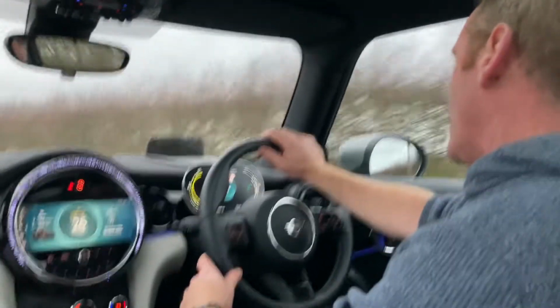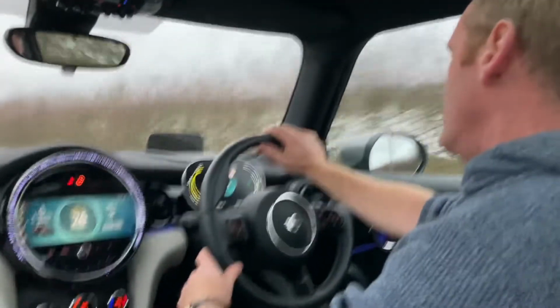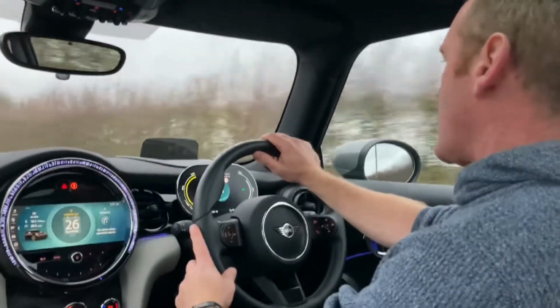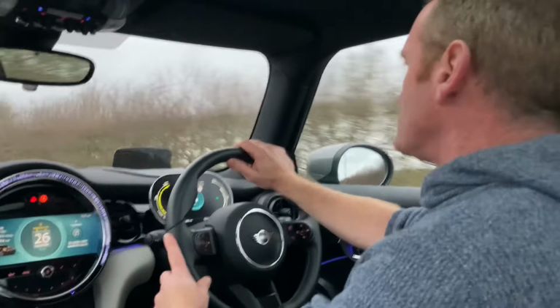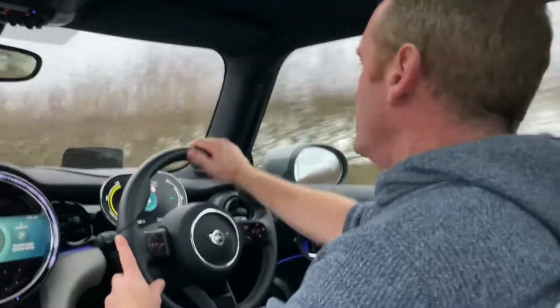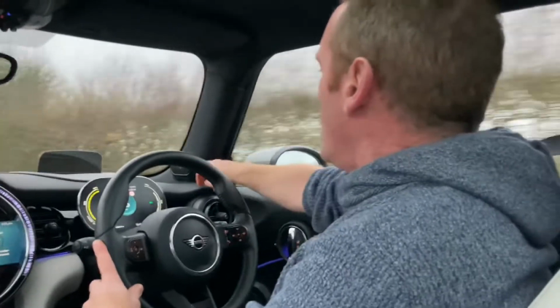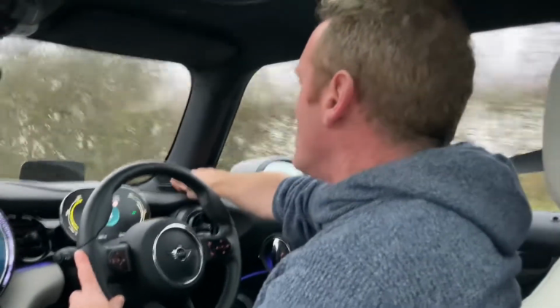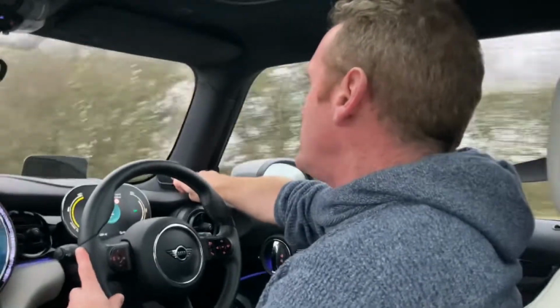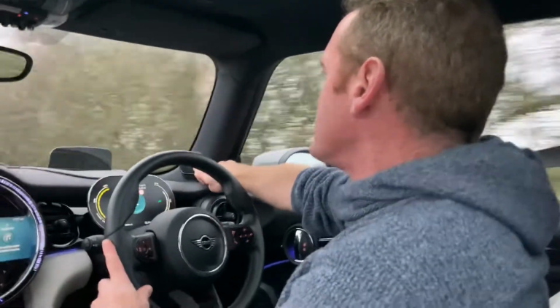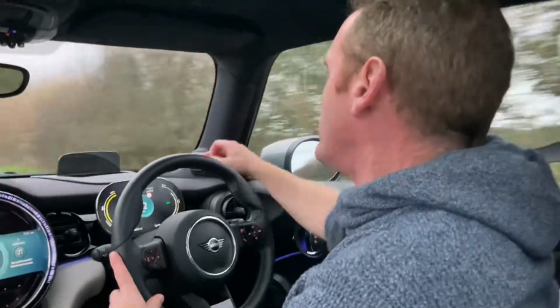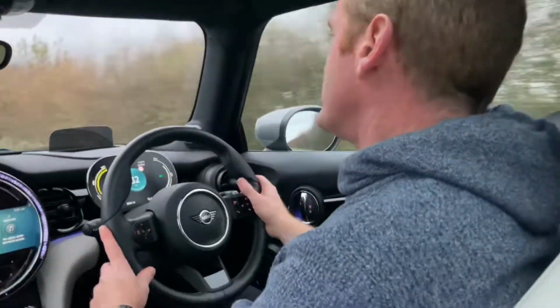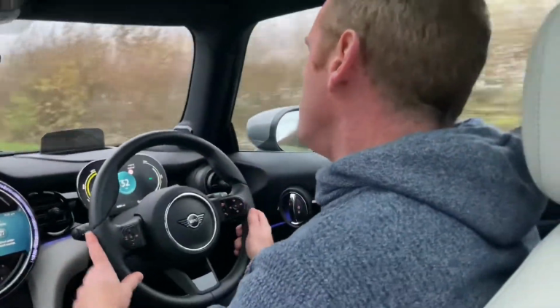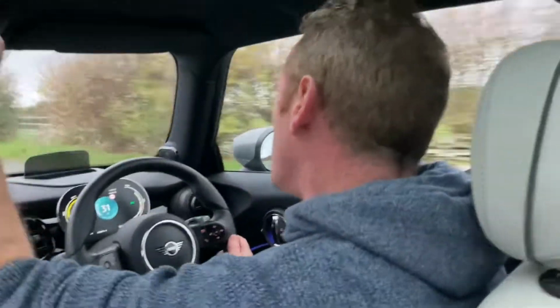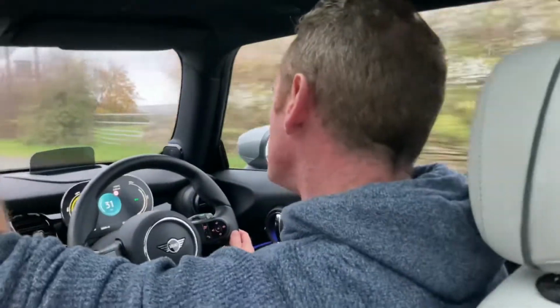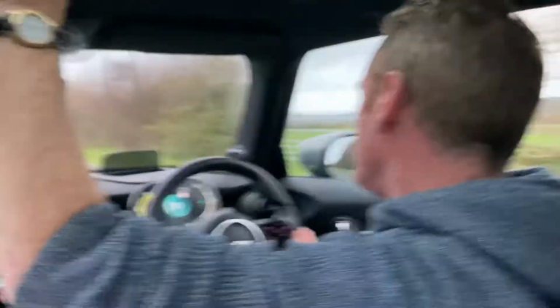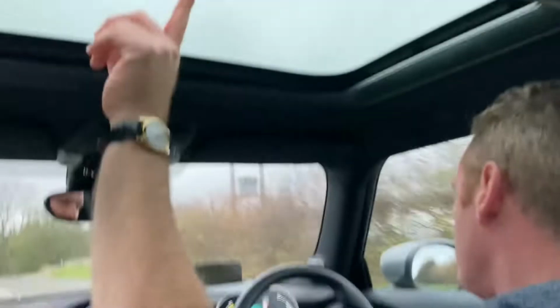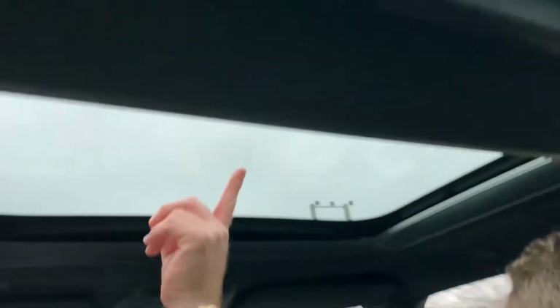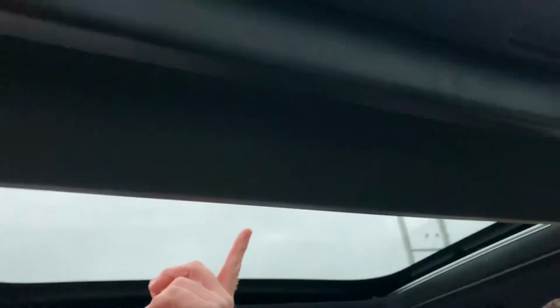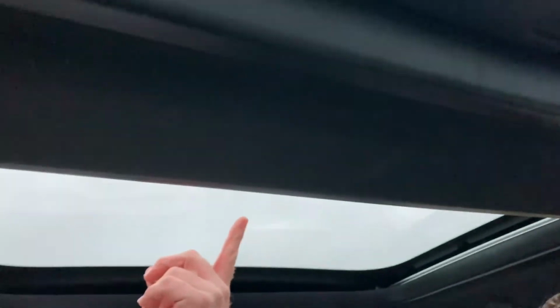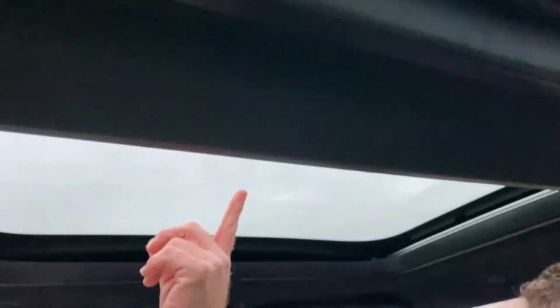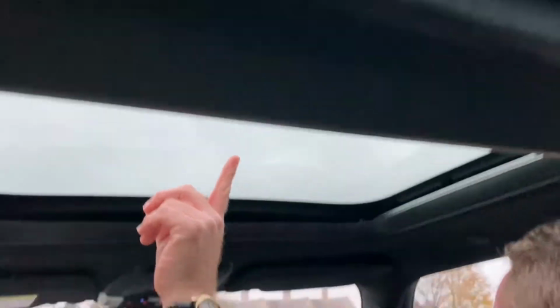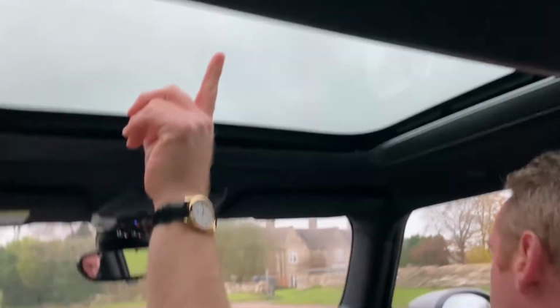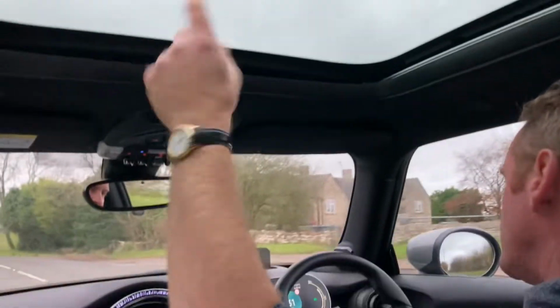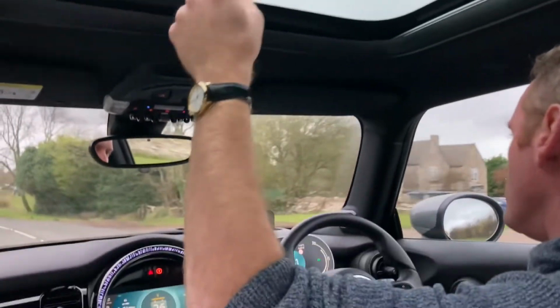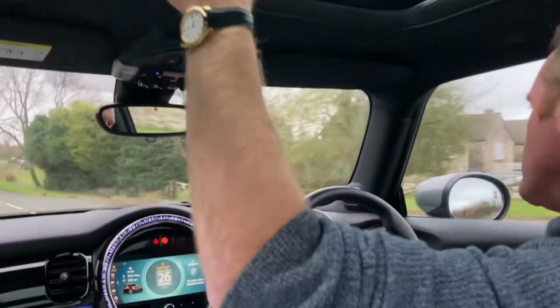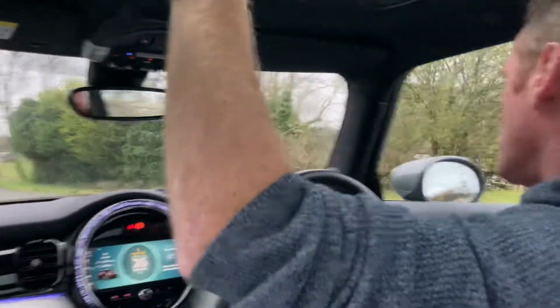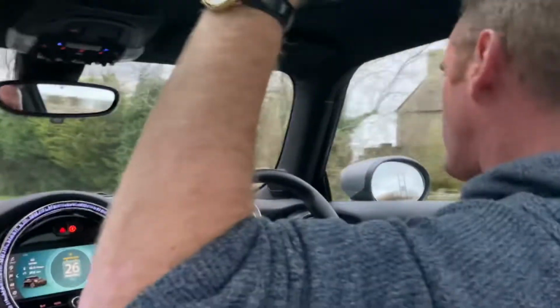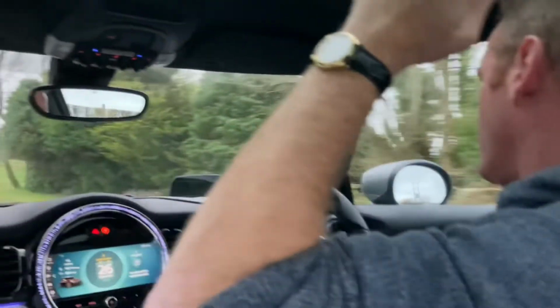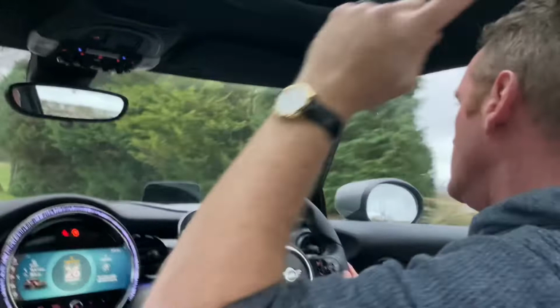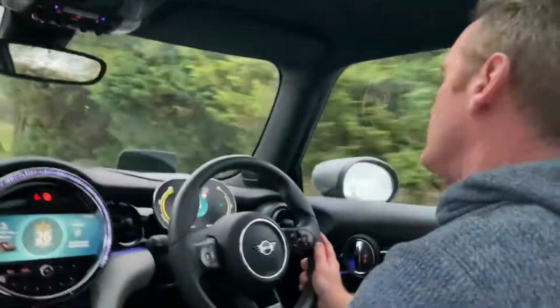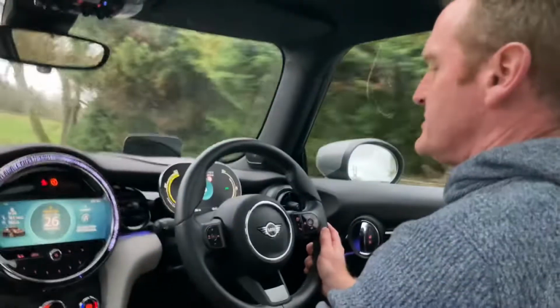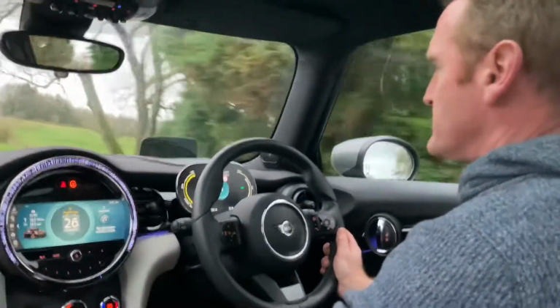It also comes with Harman Kardon speakers as part of the Level 3 trim. And it comes with a panoramic sunroof, which isn't just there for effect — it actually opens up and goes halfway back on the car, so it lets some air in as well.